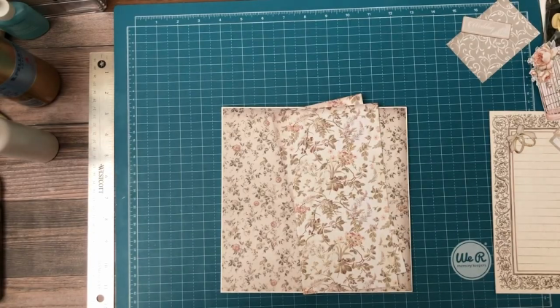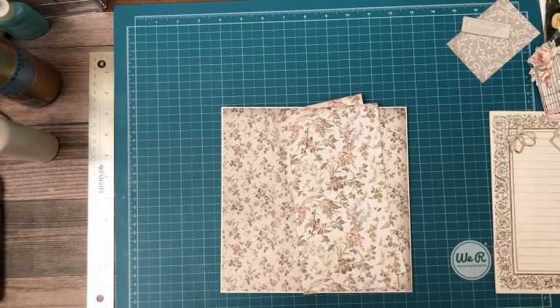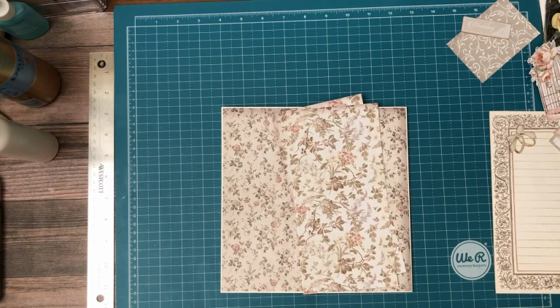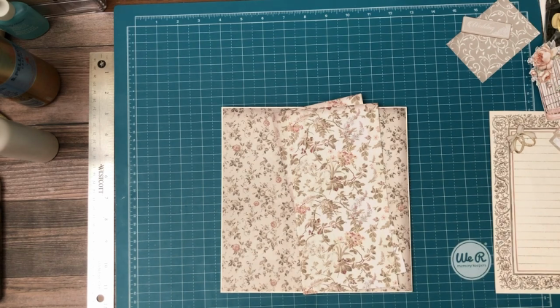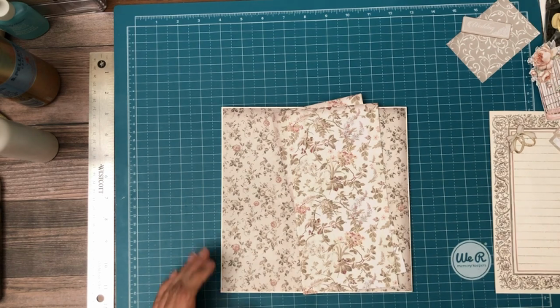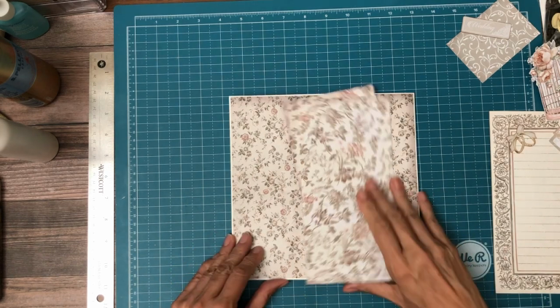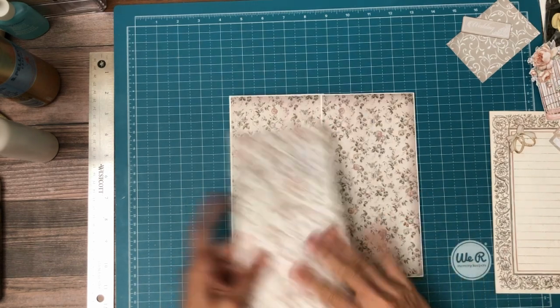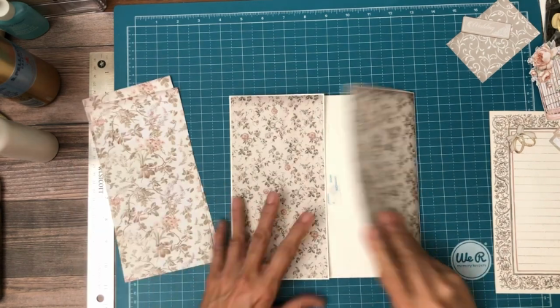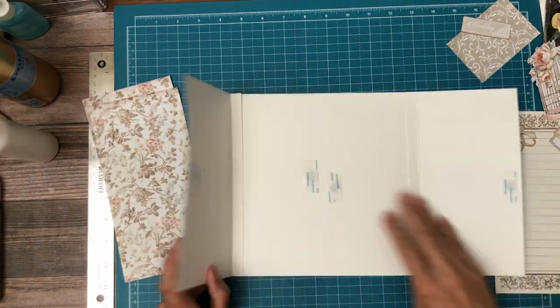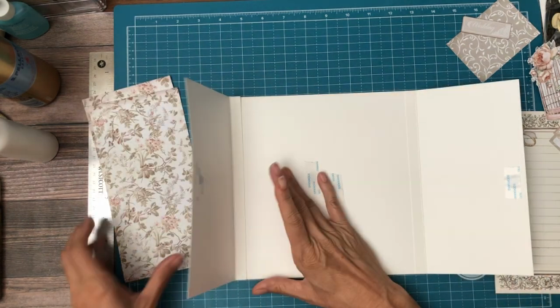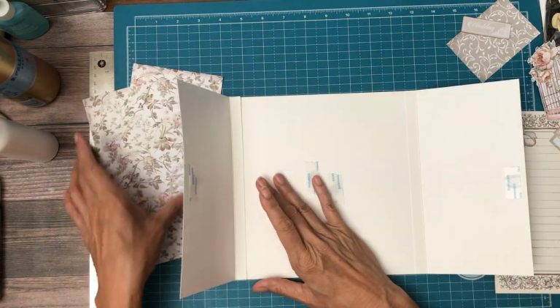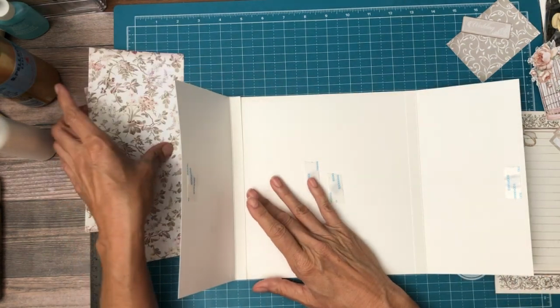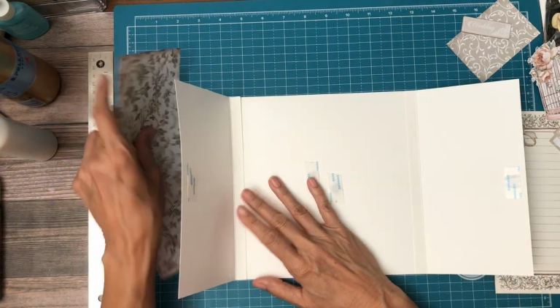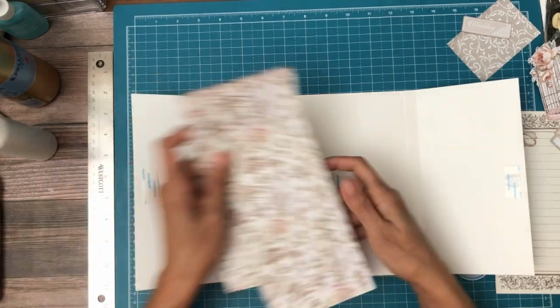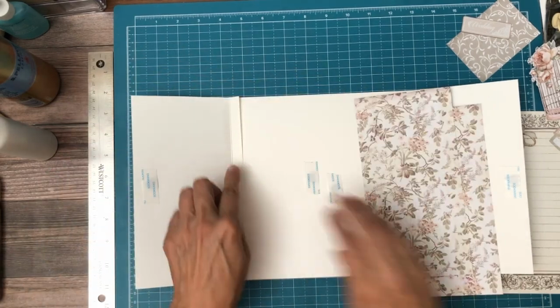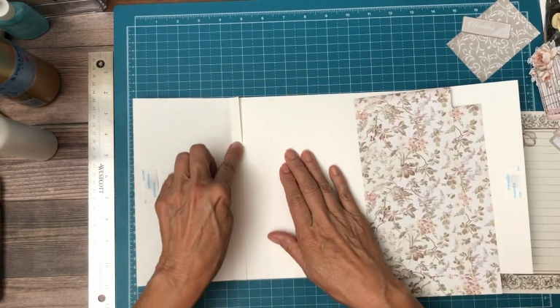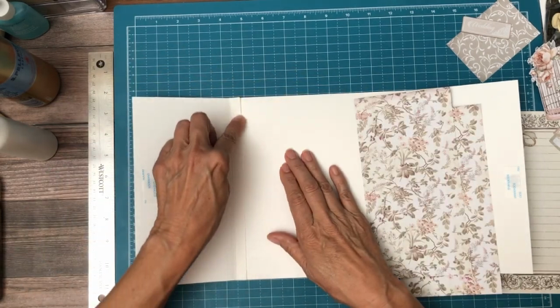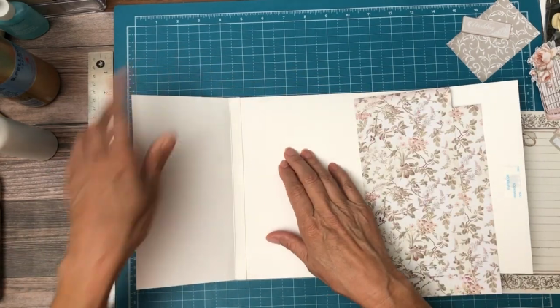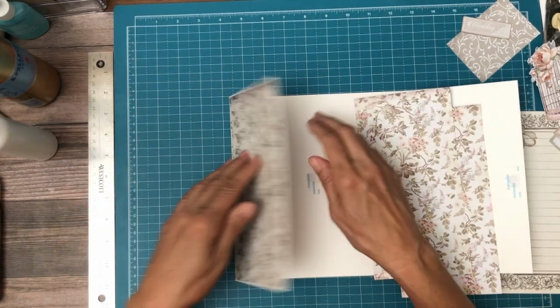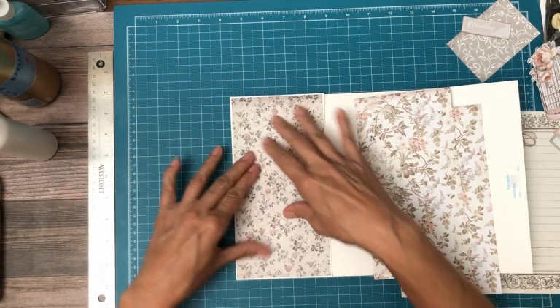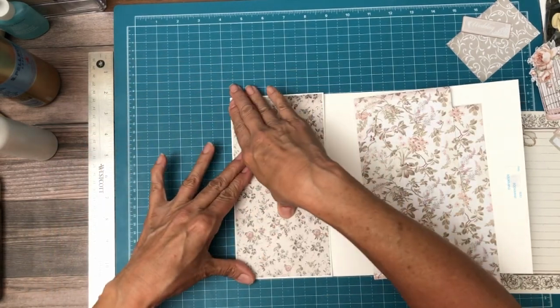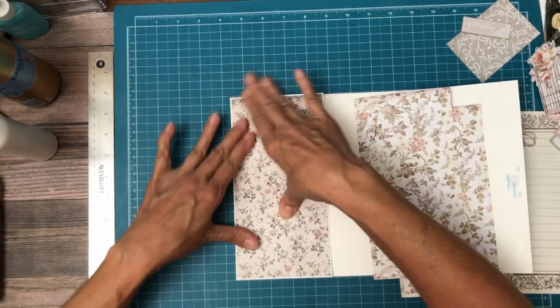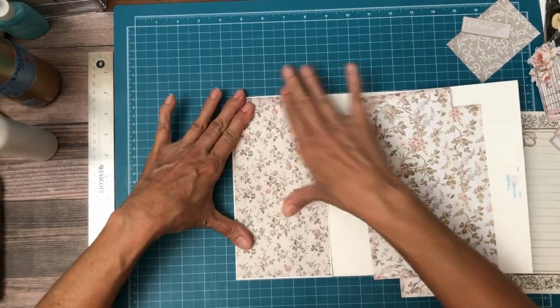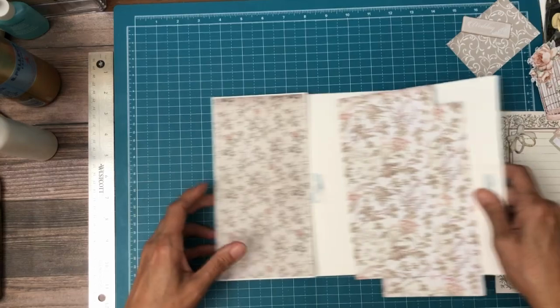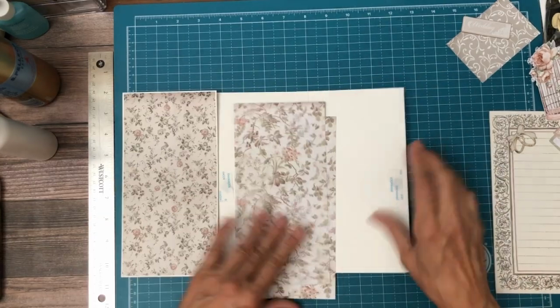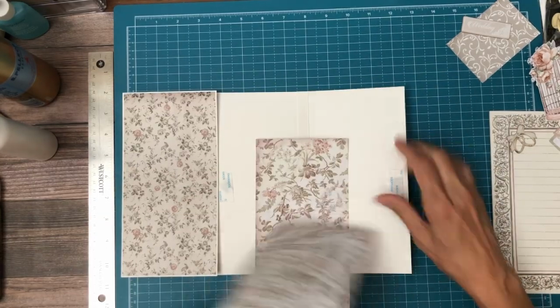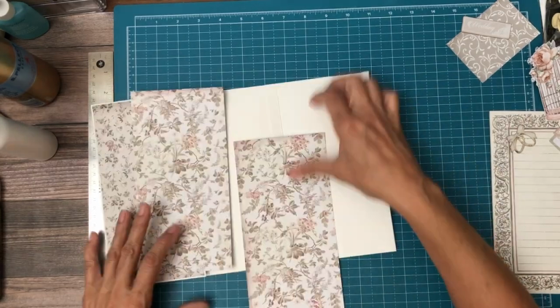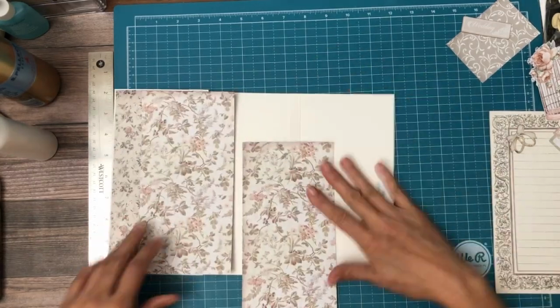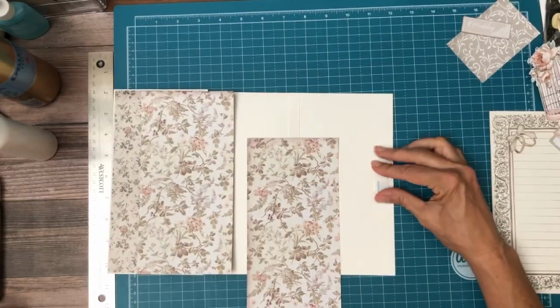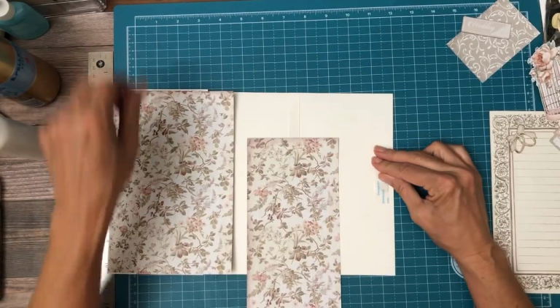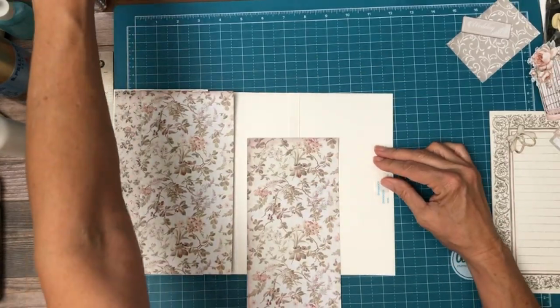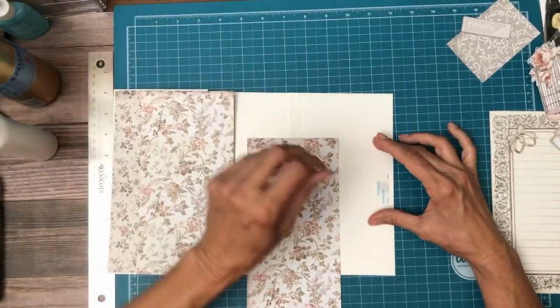Sorry for the break there. I trimmed out my secondary papers, so let's go ahead and get them in. I don't know why that's not sticking — let's work on this side, I'll wait.